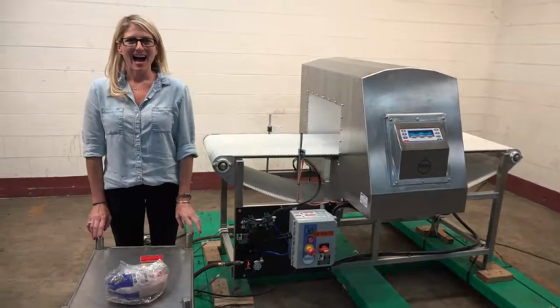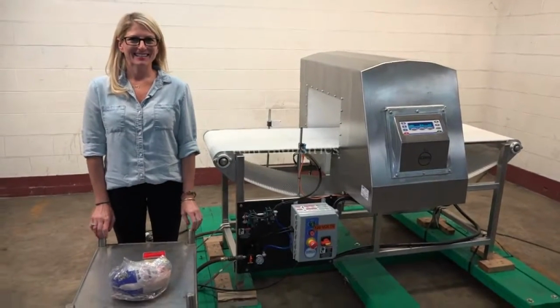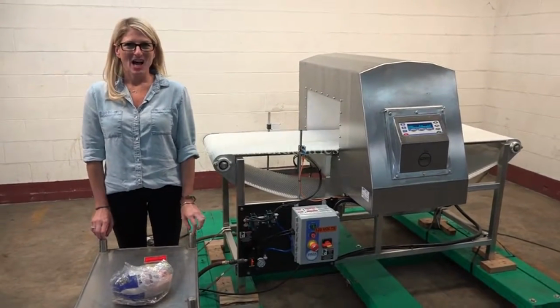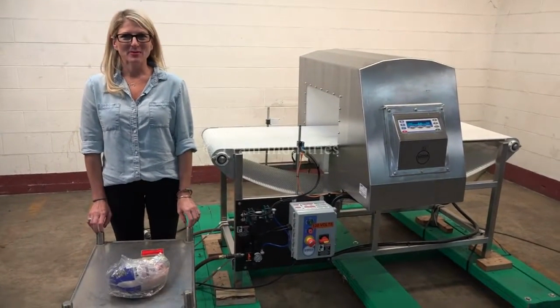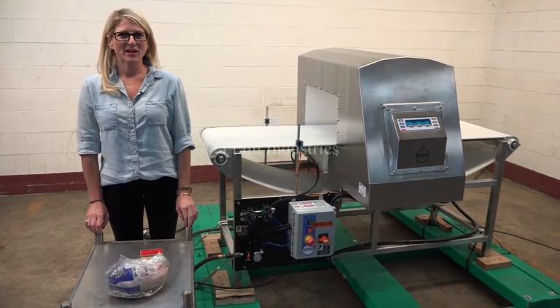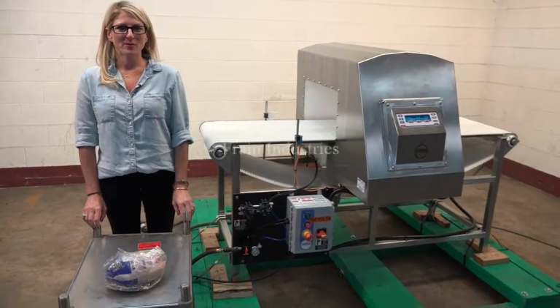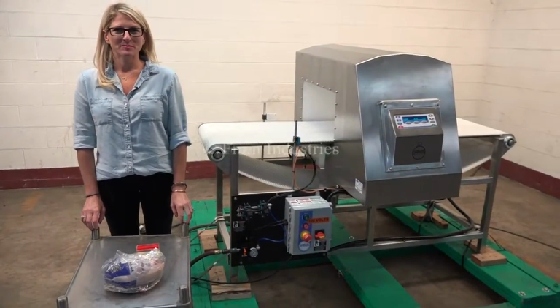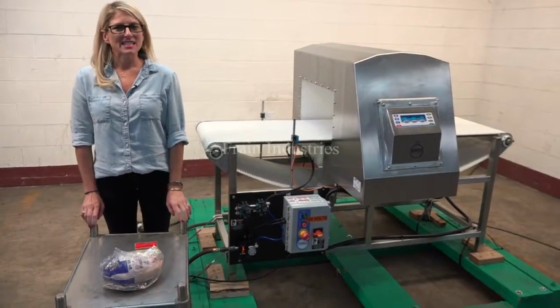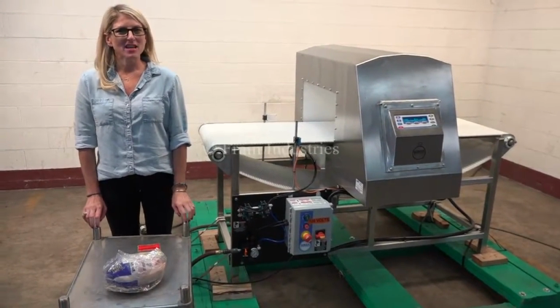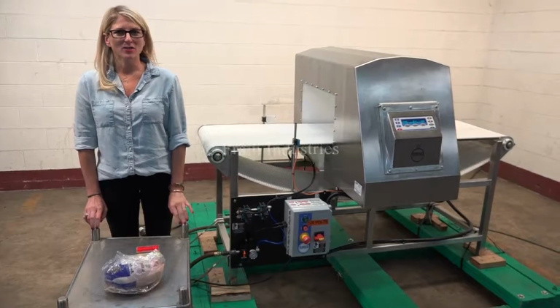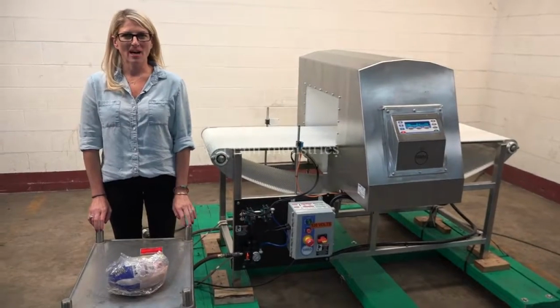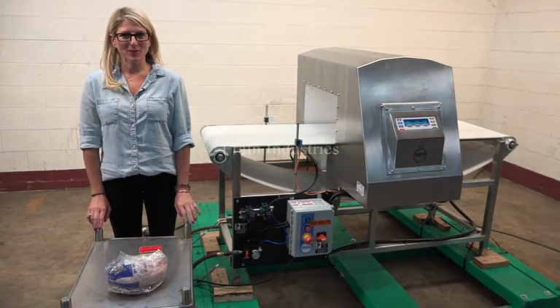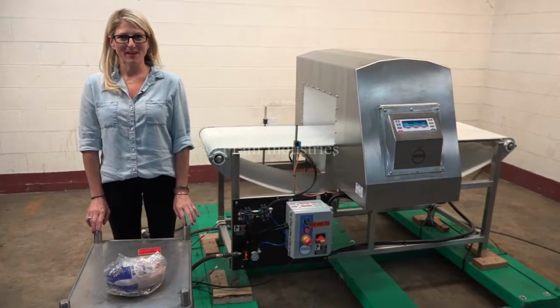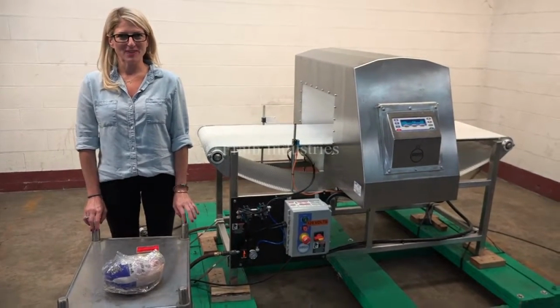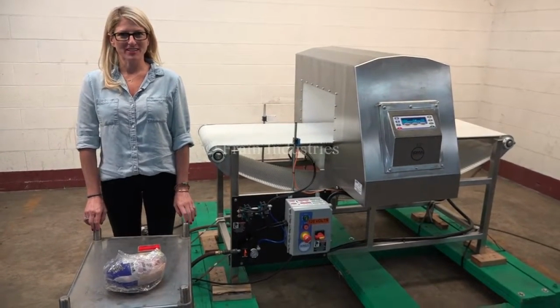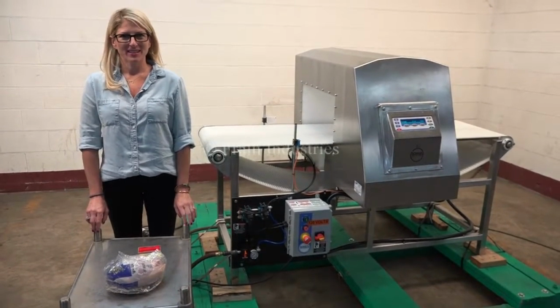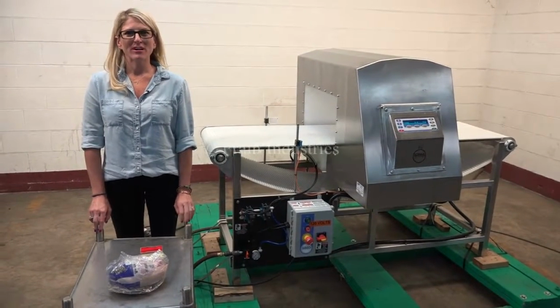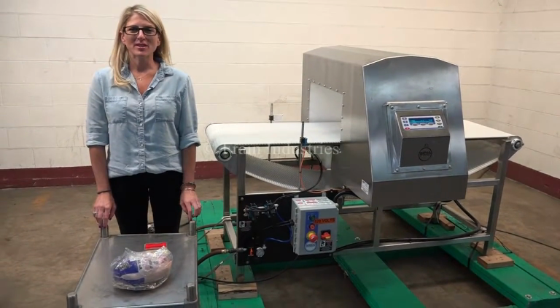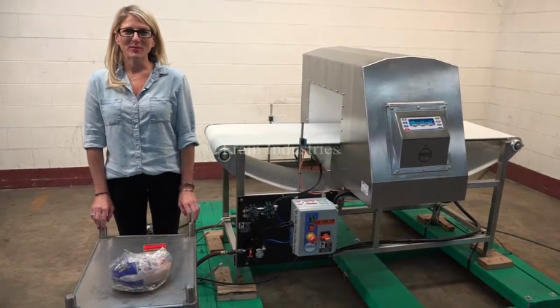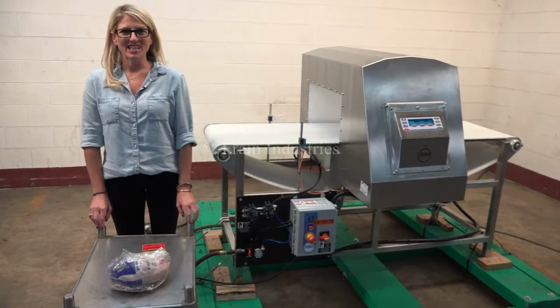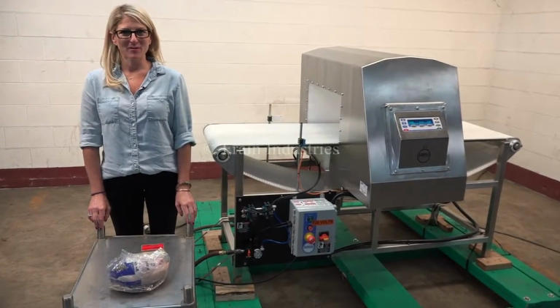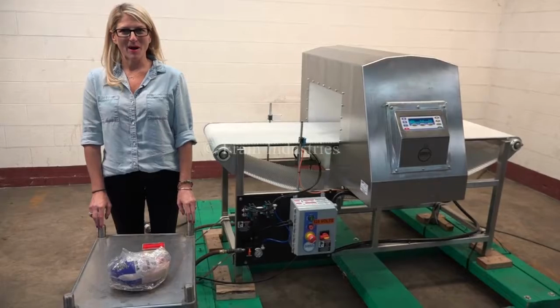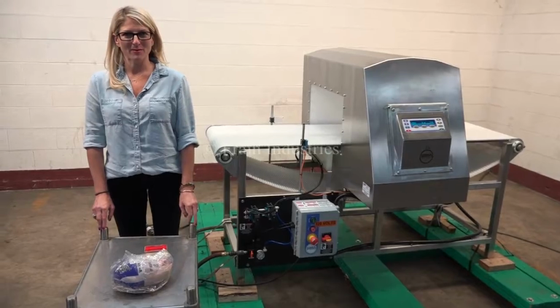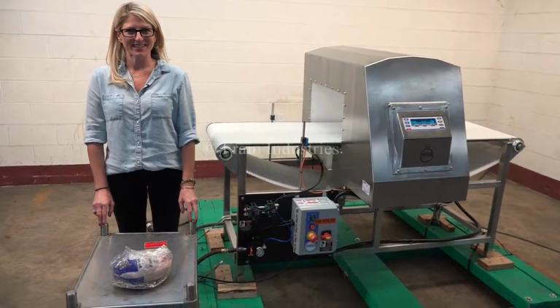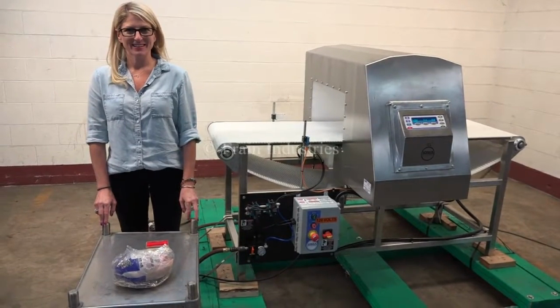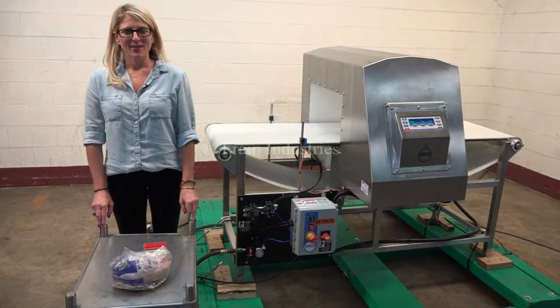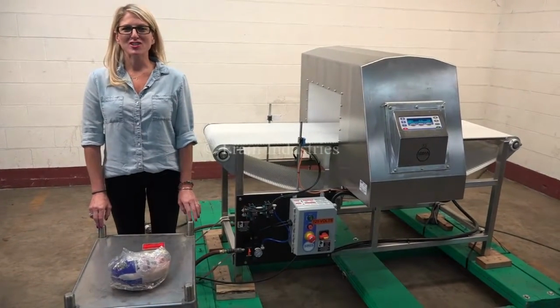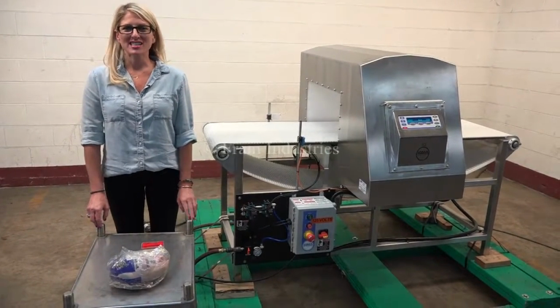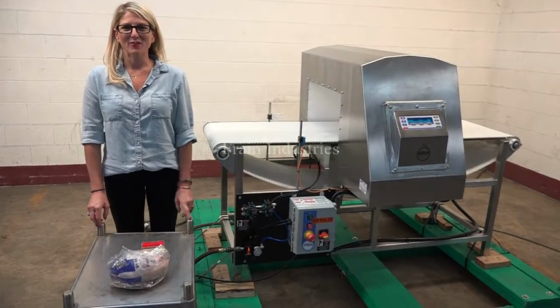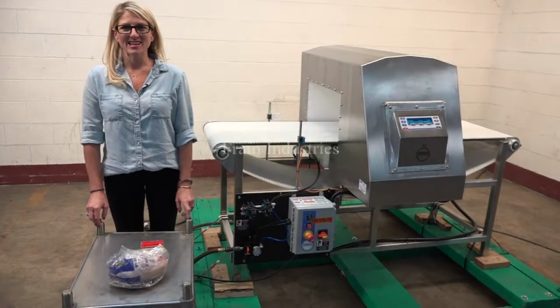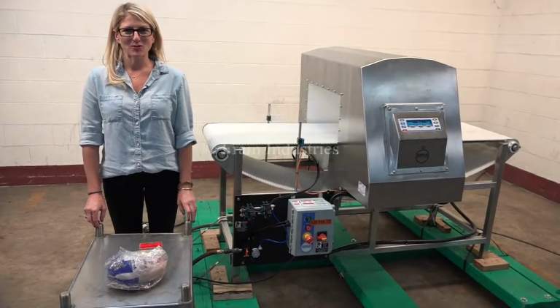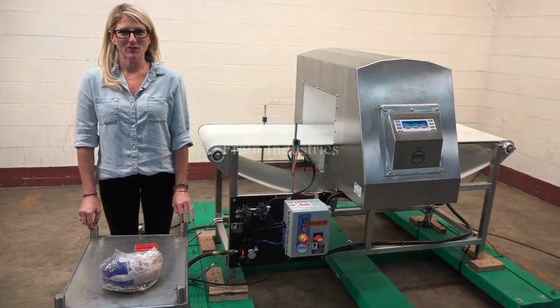Hi, I'm Katie with The Frame Group. Today we're cycling your Loma IQ3 metal detector. We recommend you read the manual in its entirety before powering up the machine. The voltage is currently set to single phase, 120 volt.